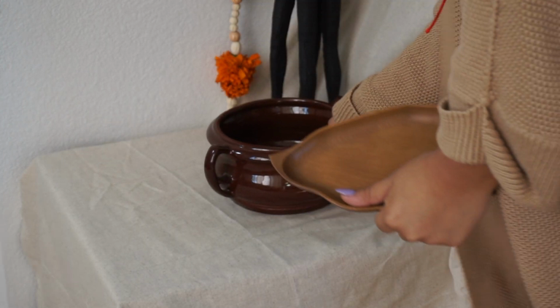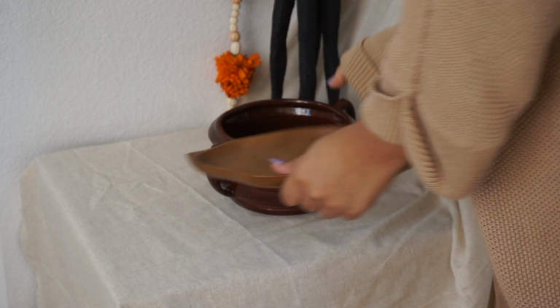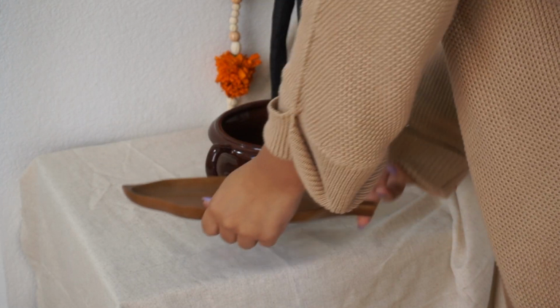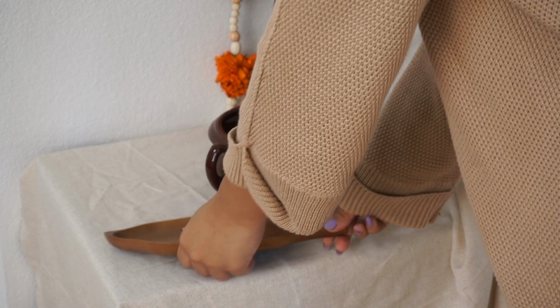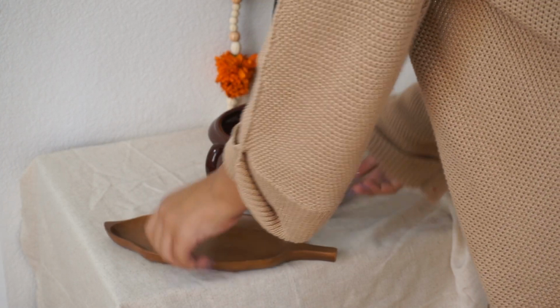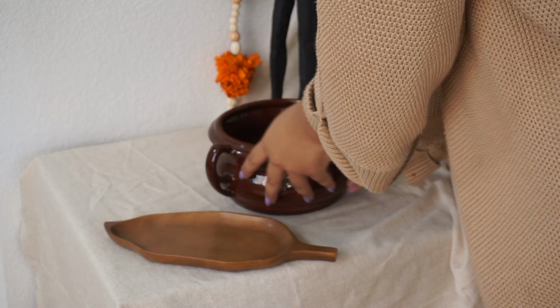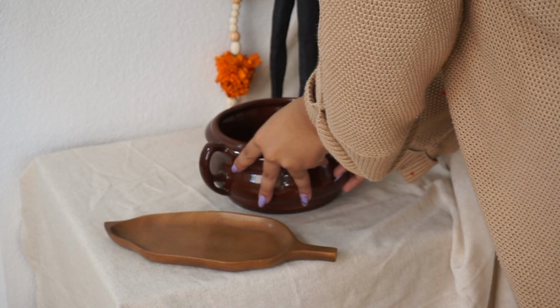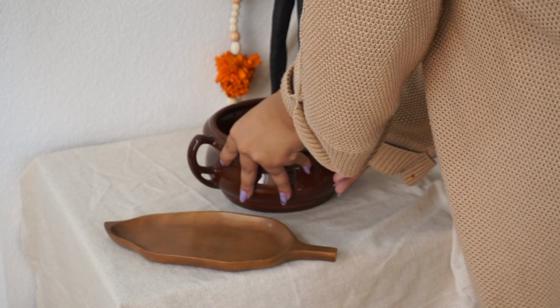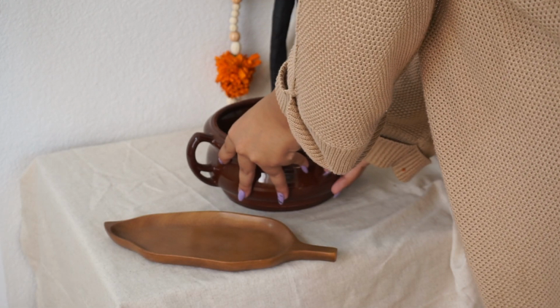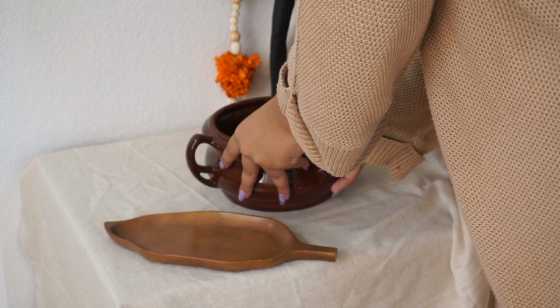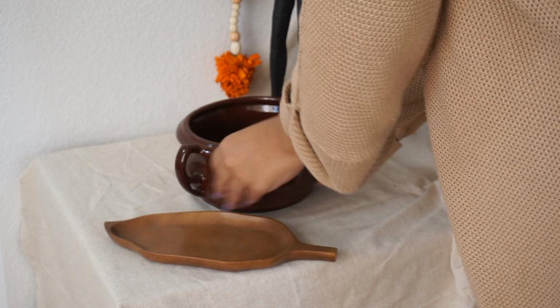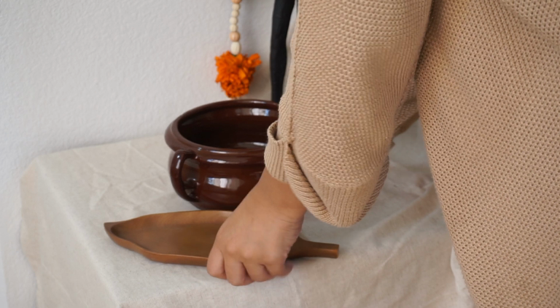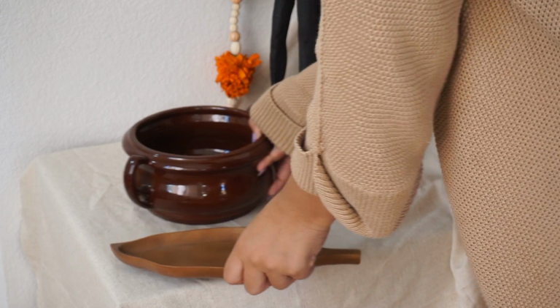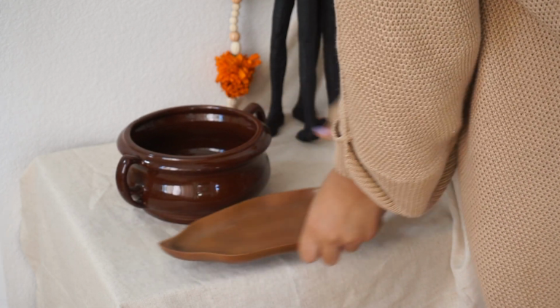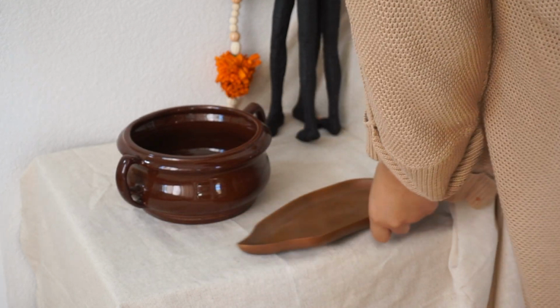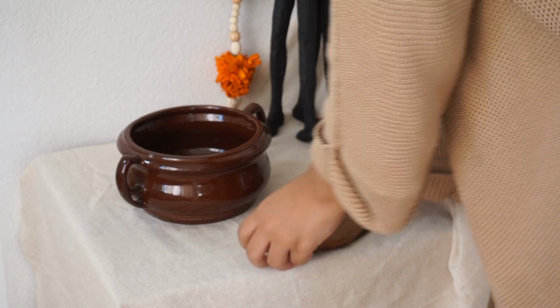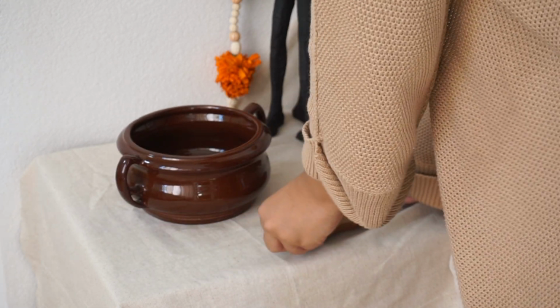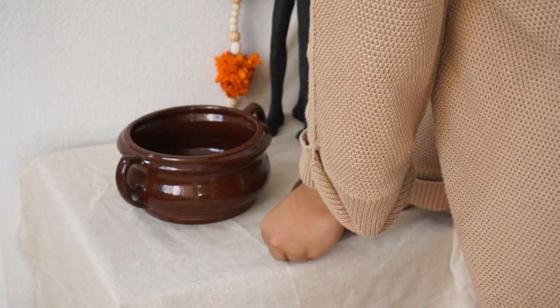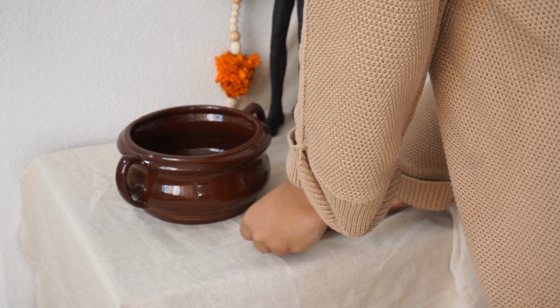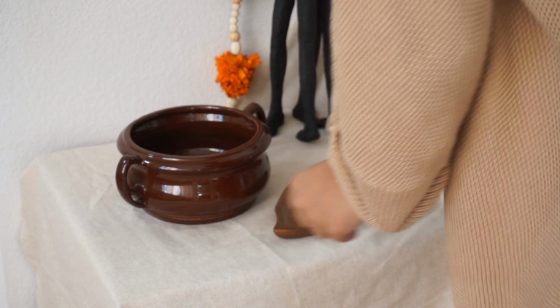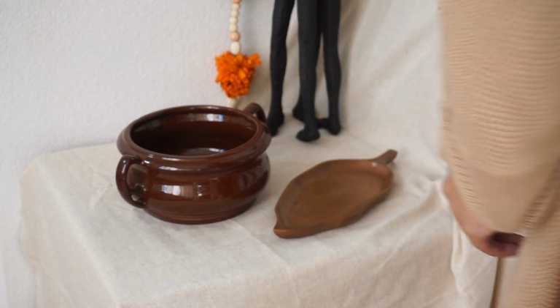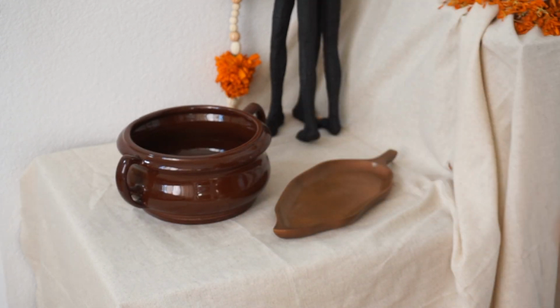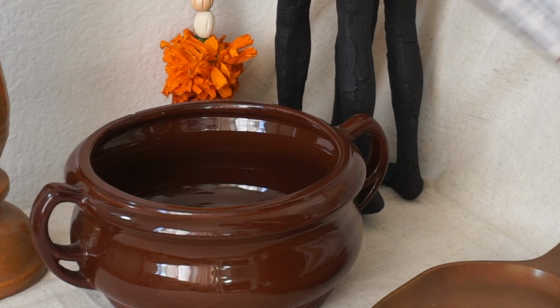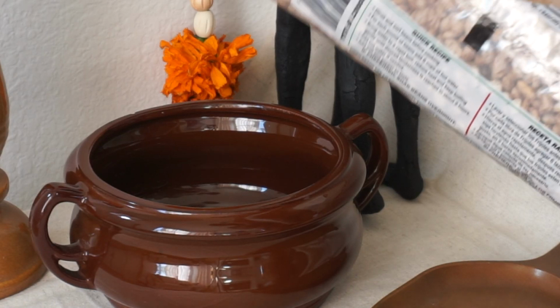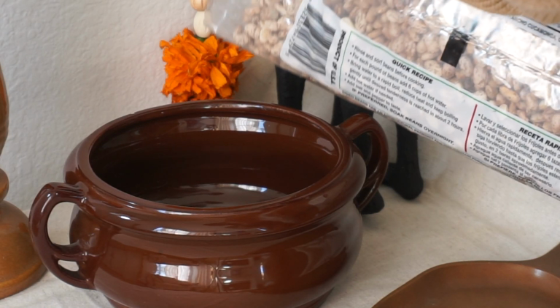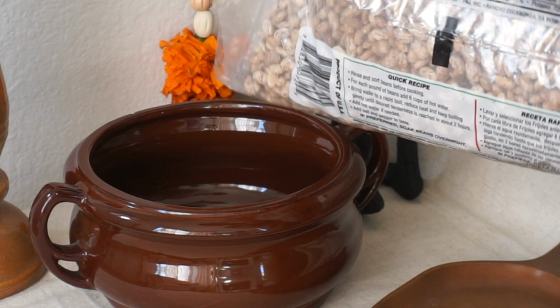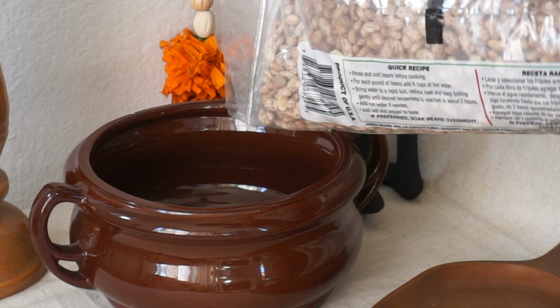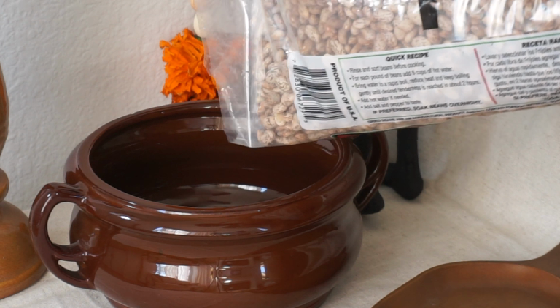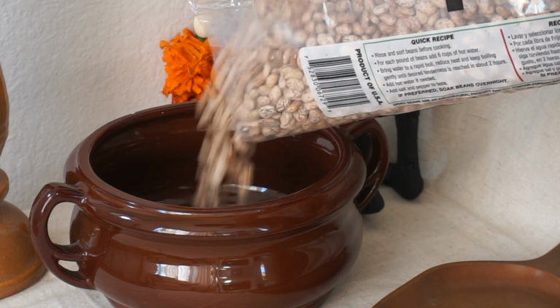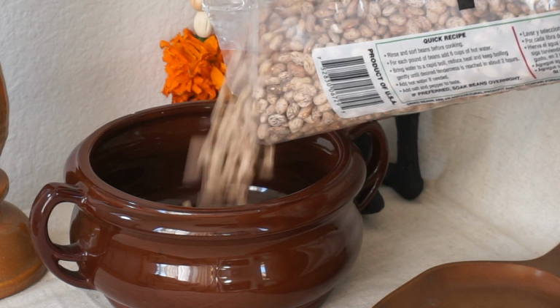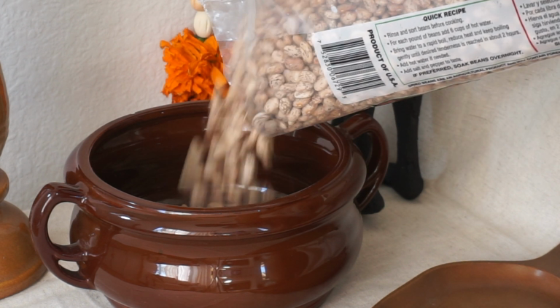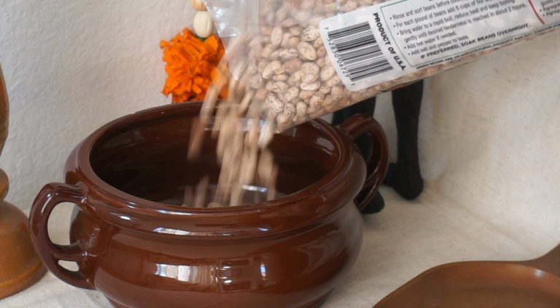Unfortunately I don't have the resources to do a seven-level ofrenda, and I also have cats and a toddler, so I'd probably have a bit of a nightmare on my hands if I tried.